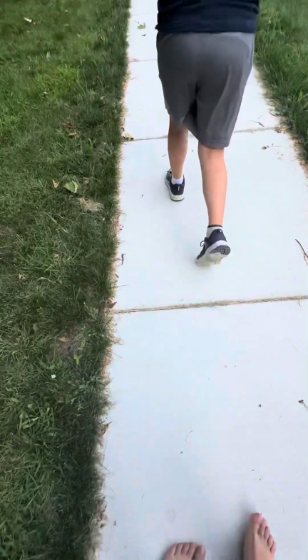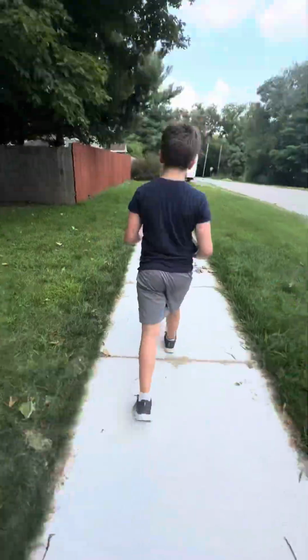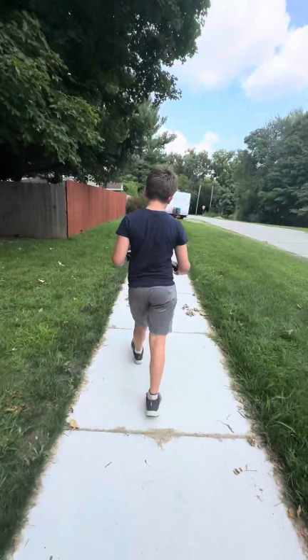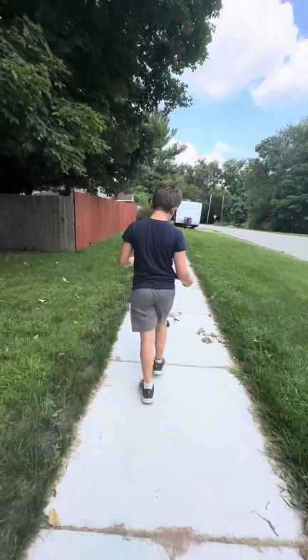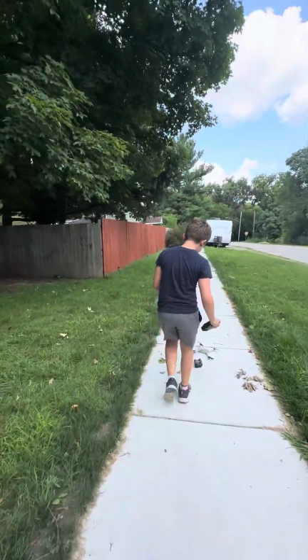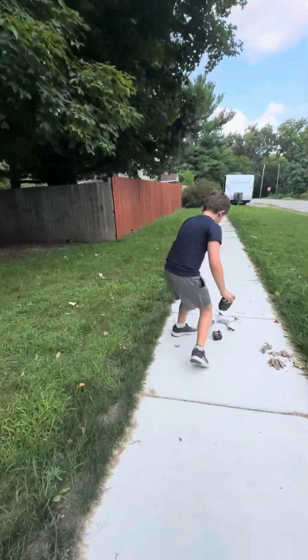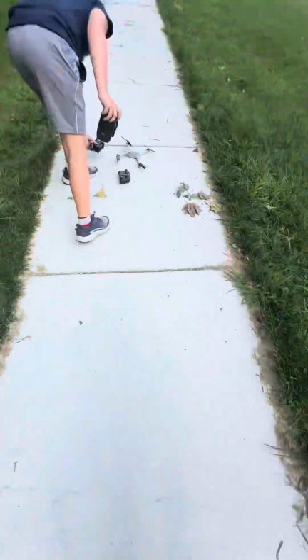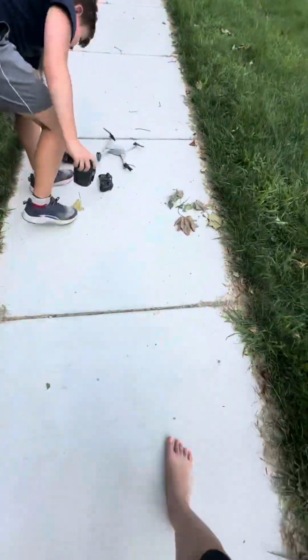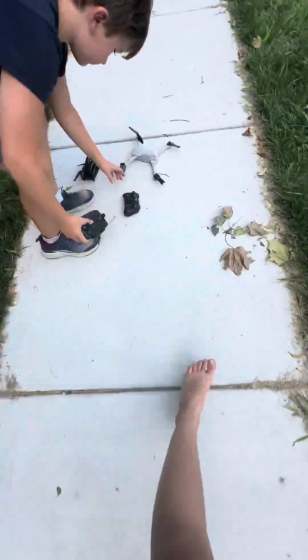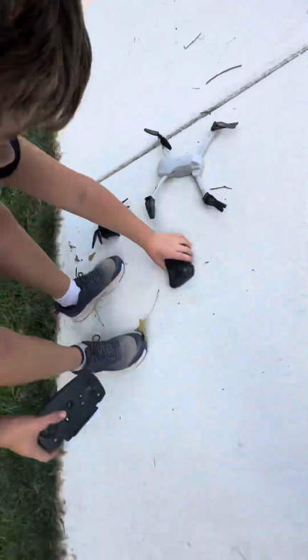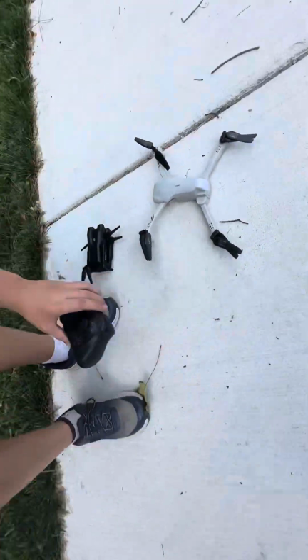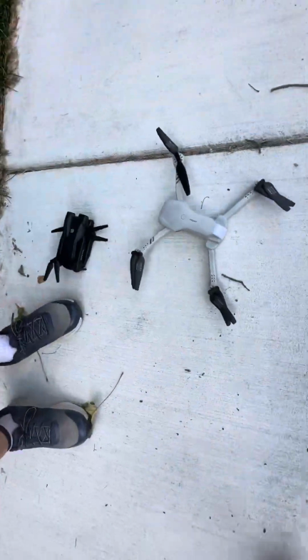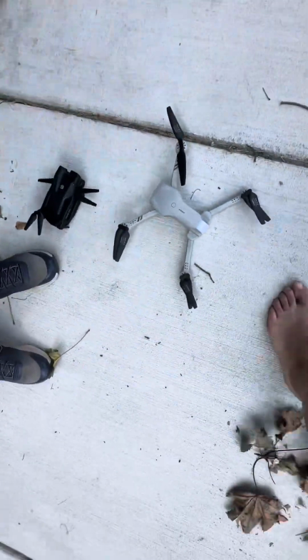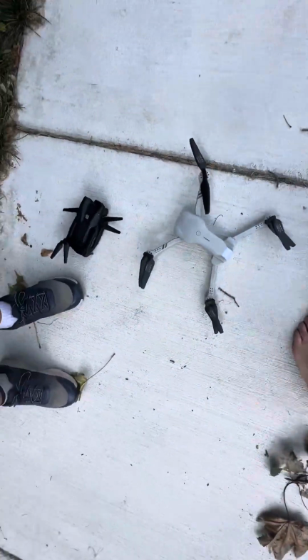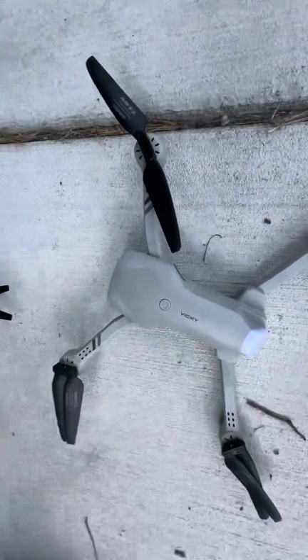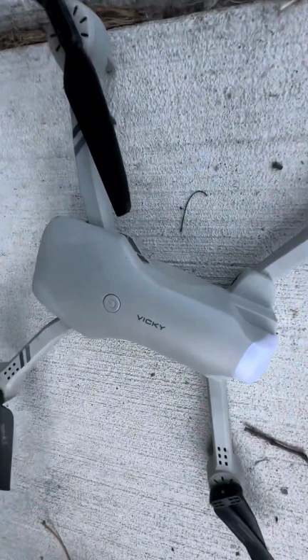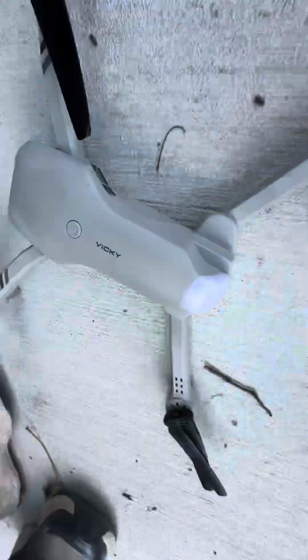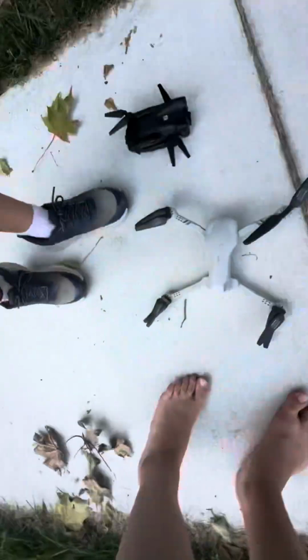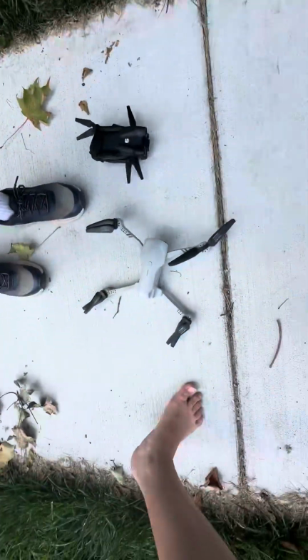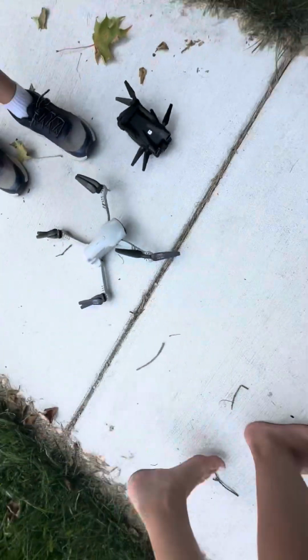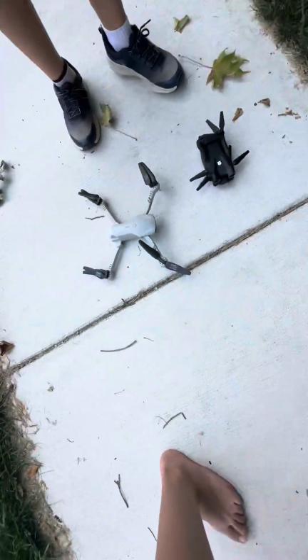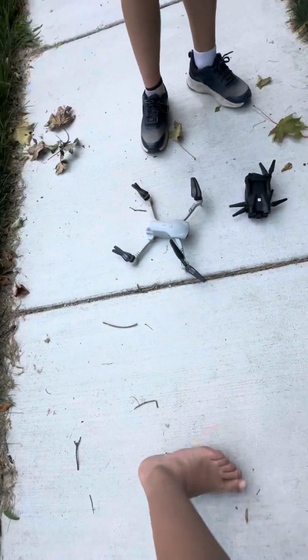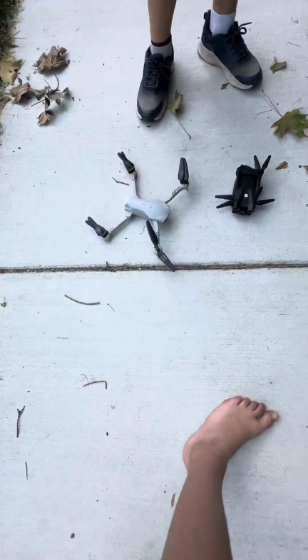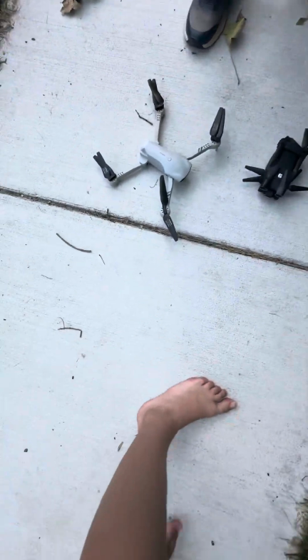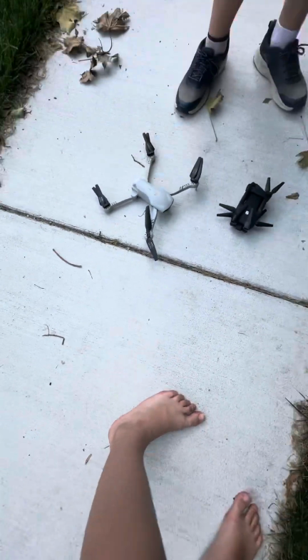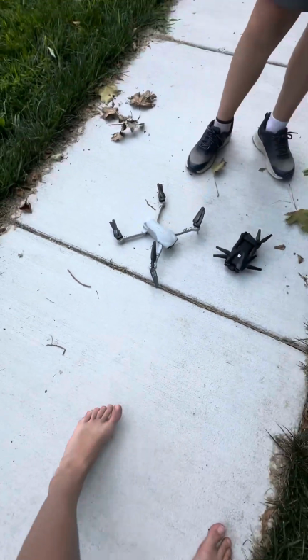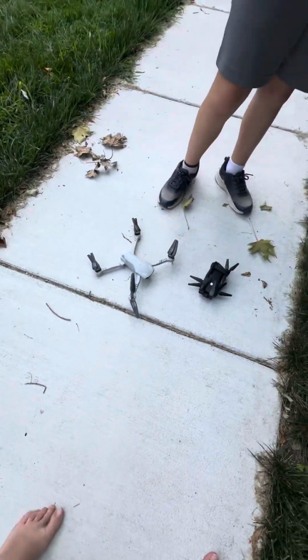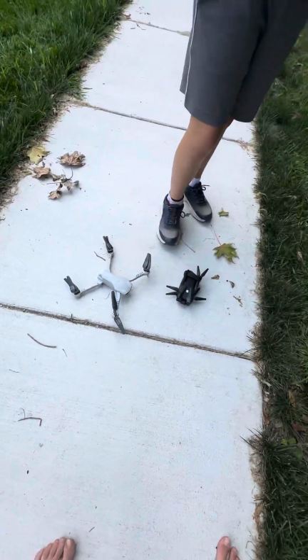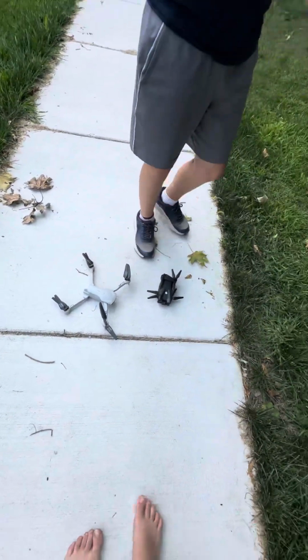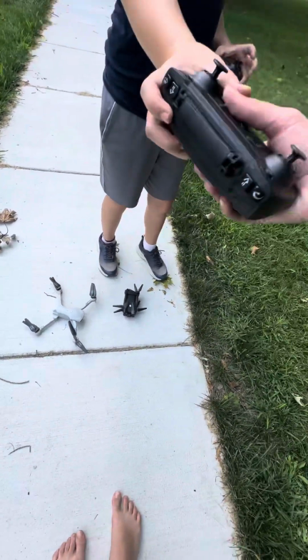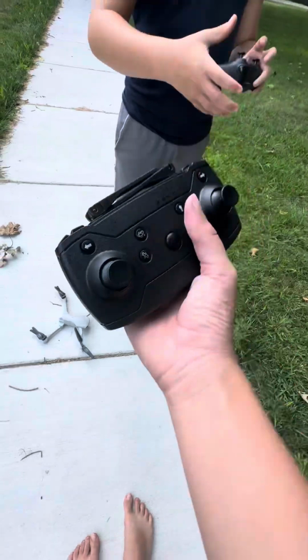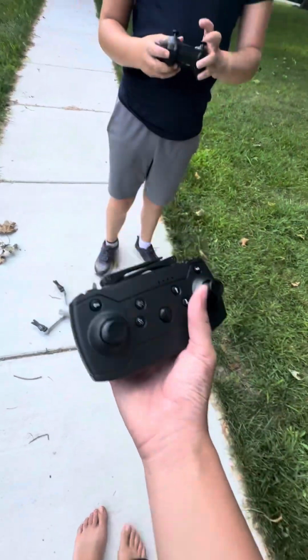That other drone is like 80-90 years old. The brand name on mine is Vicky. What kind of off-brand name is that? I don't even know what that is.